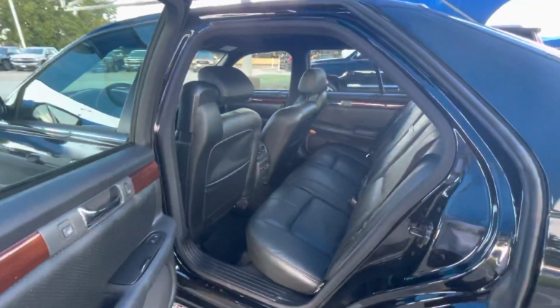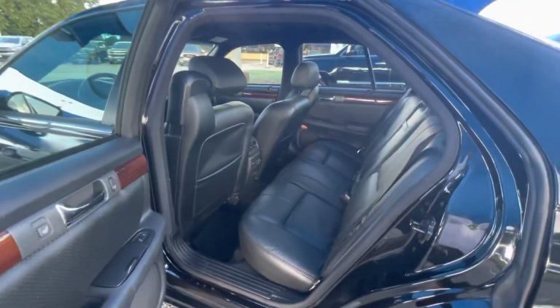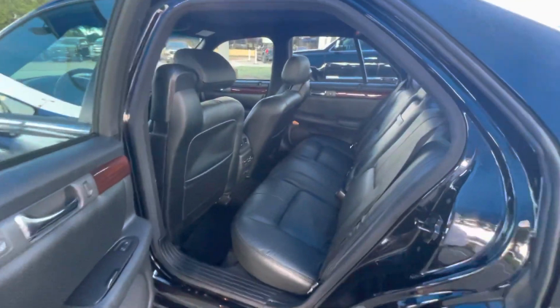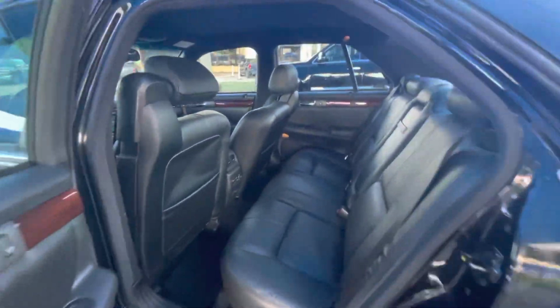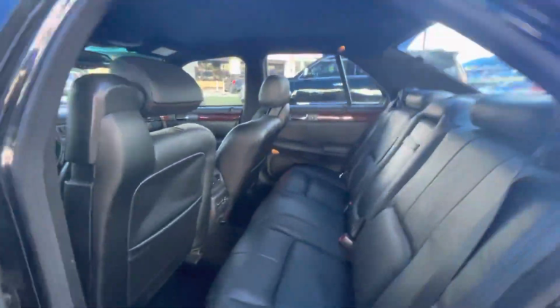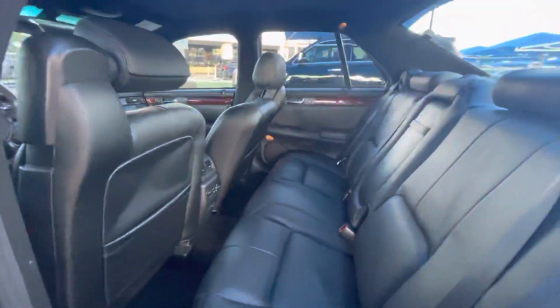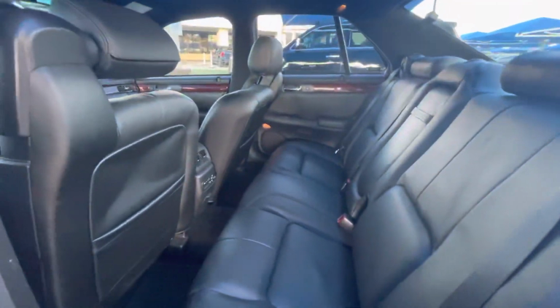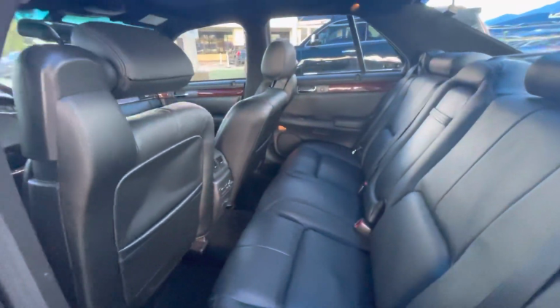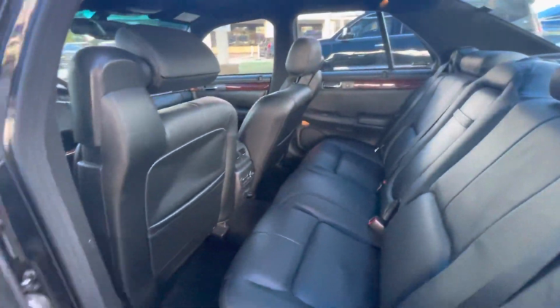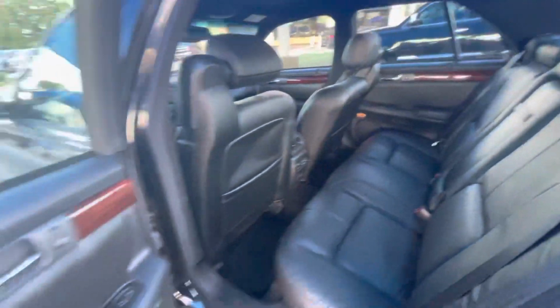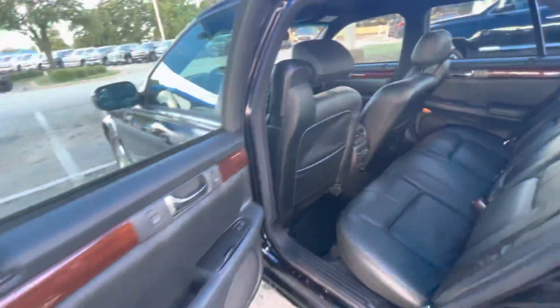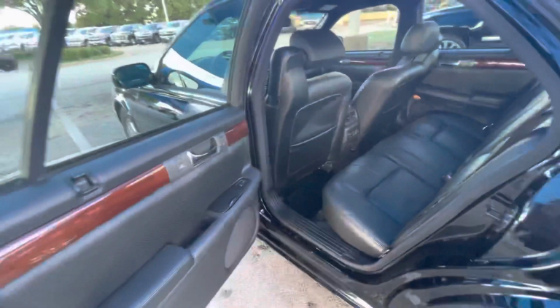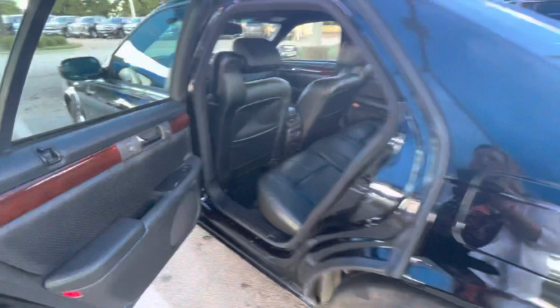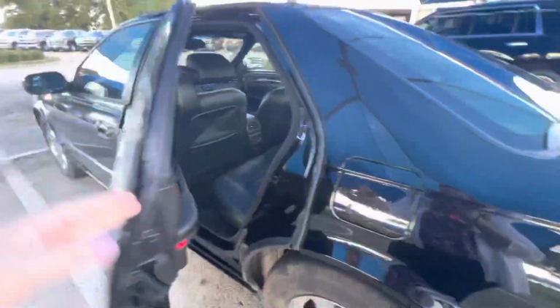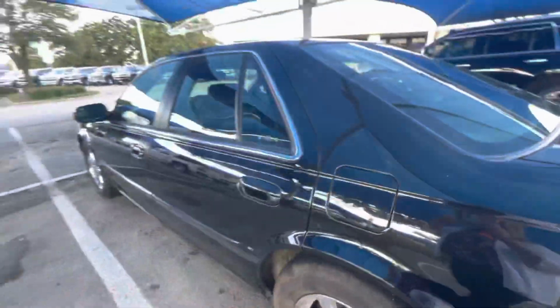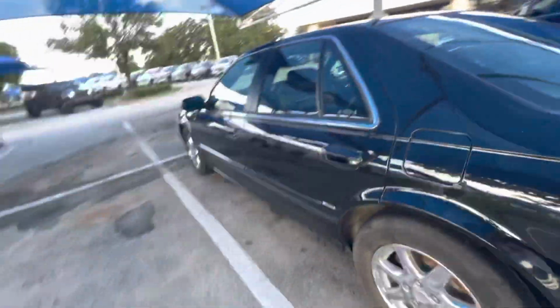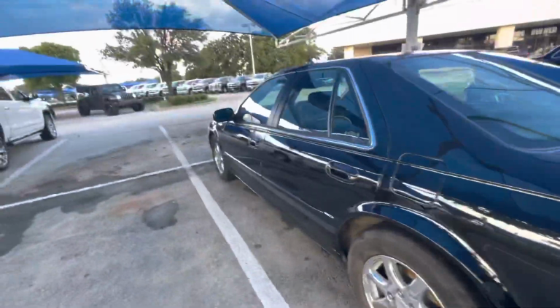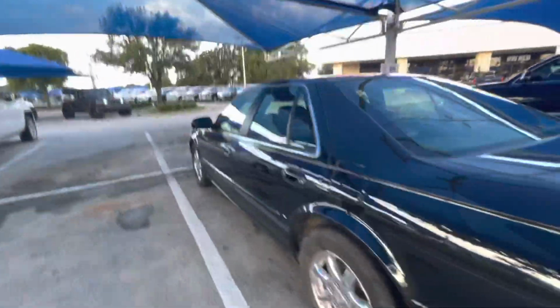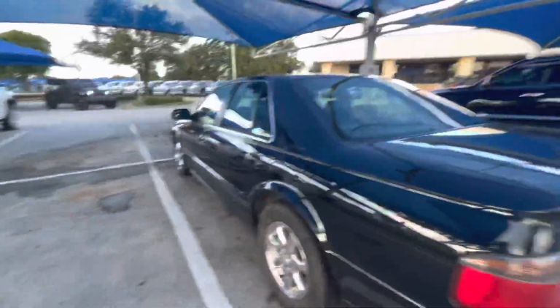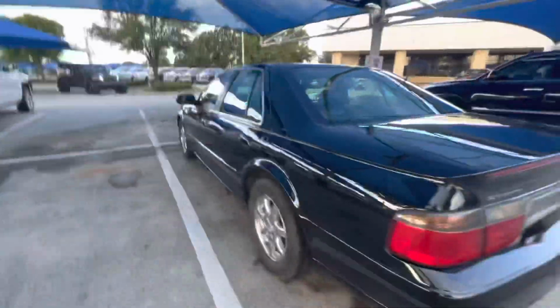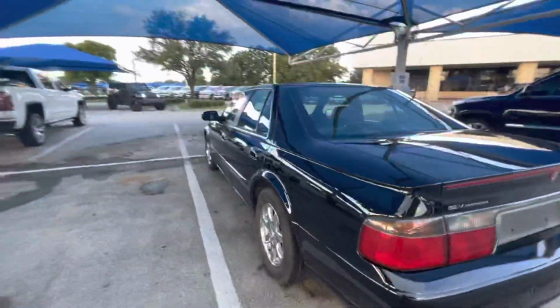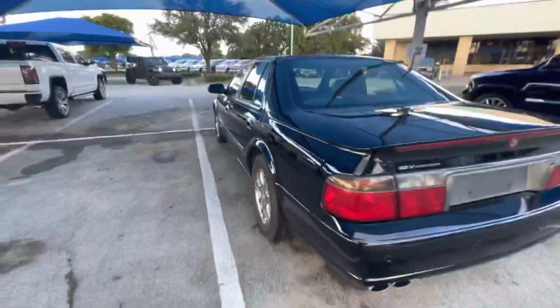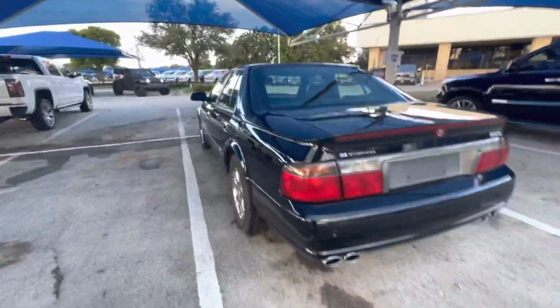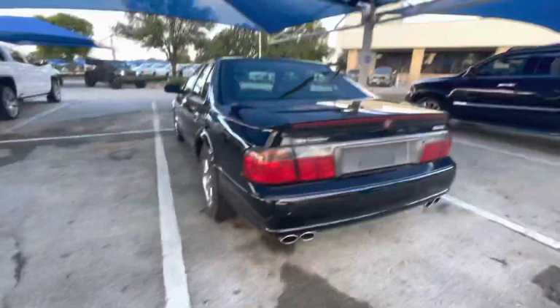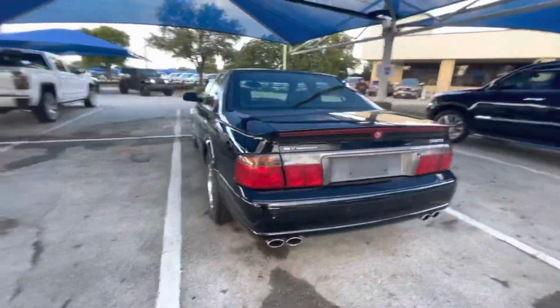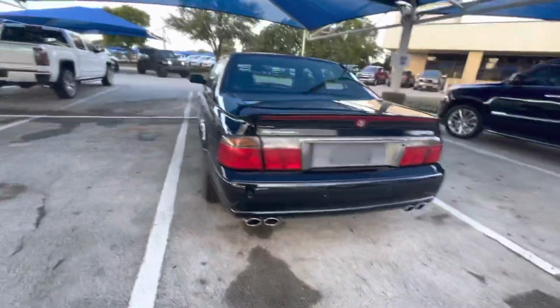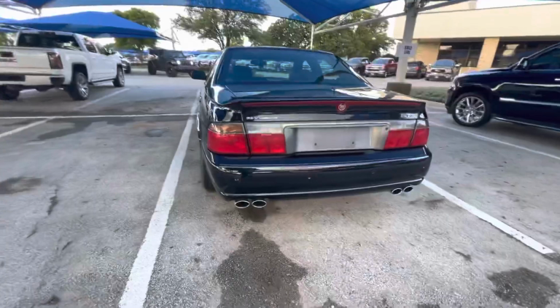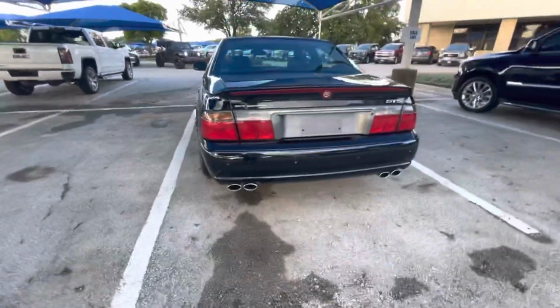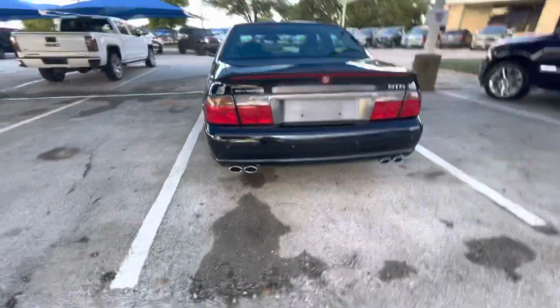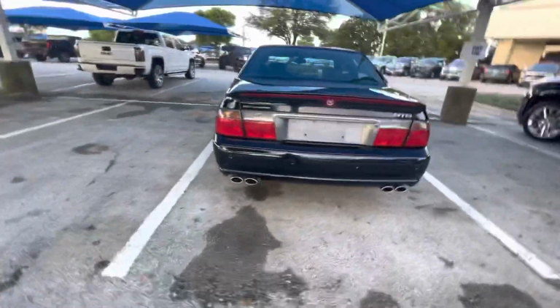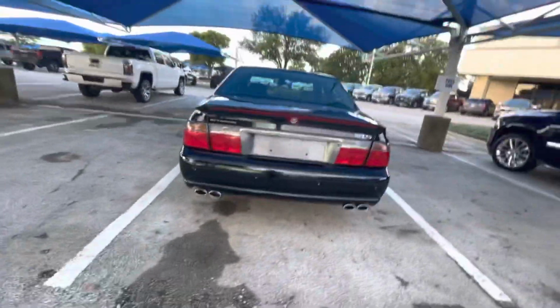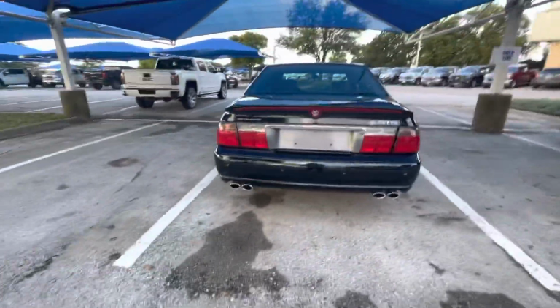Absolutely gorgeous. Heated seats in the back seats as well. Quad chrome-tipped exhaust.